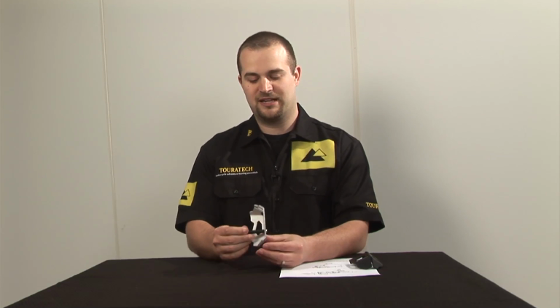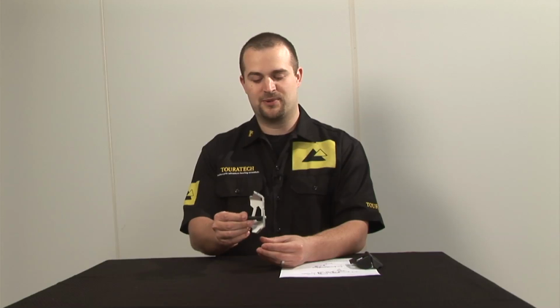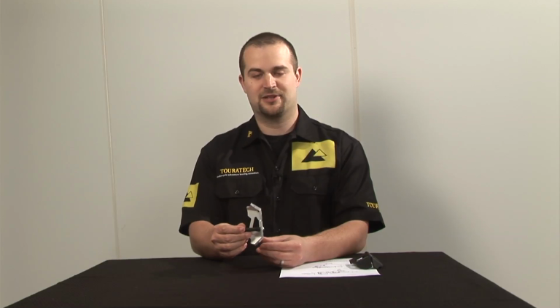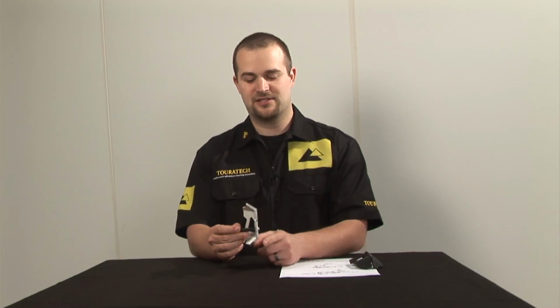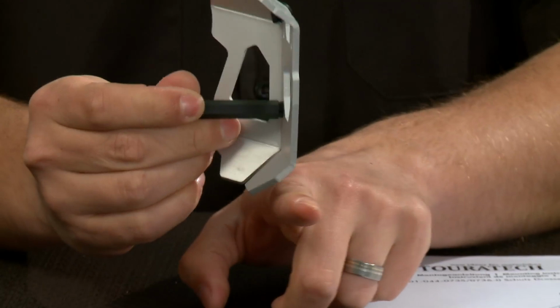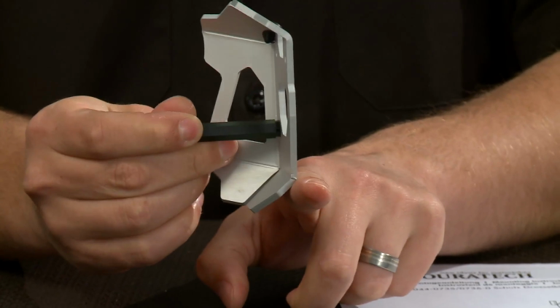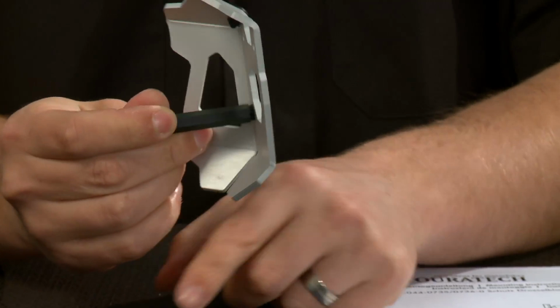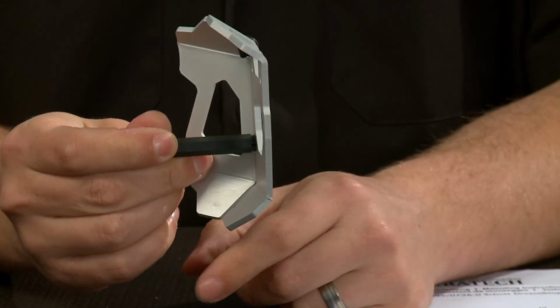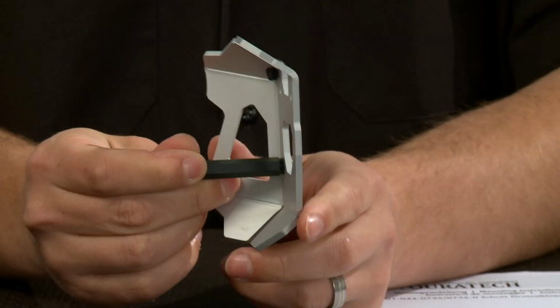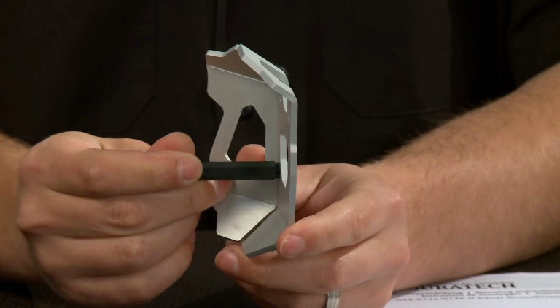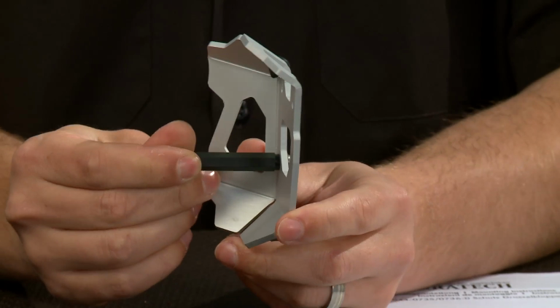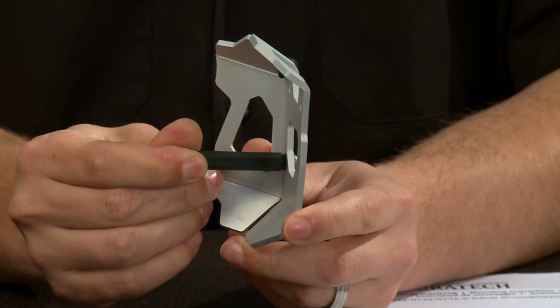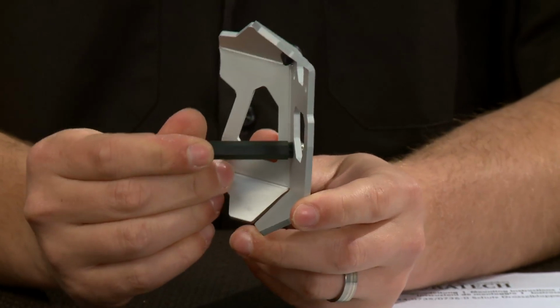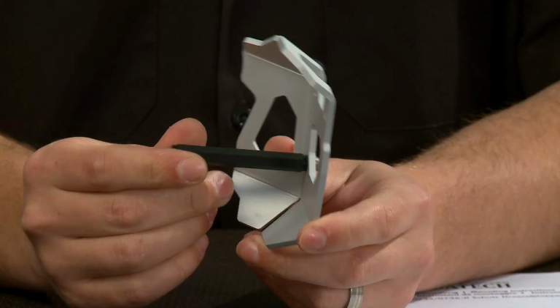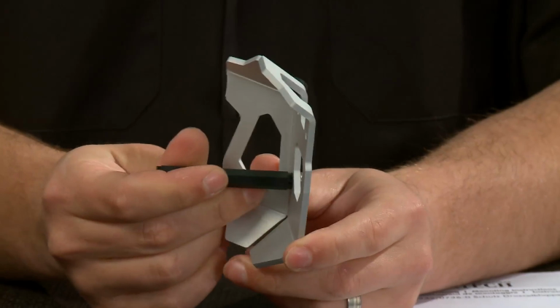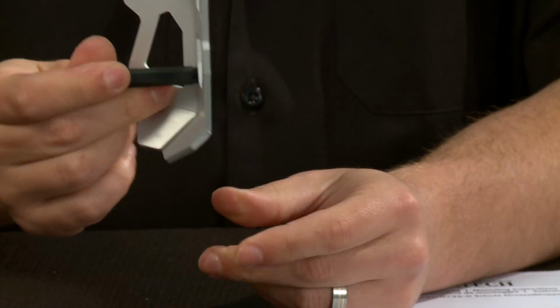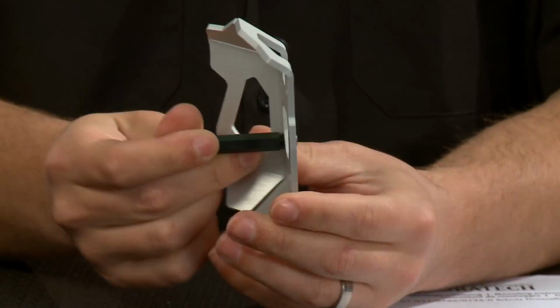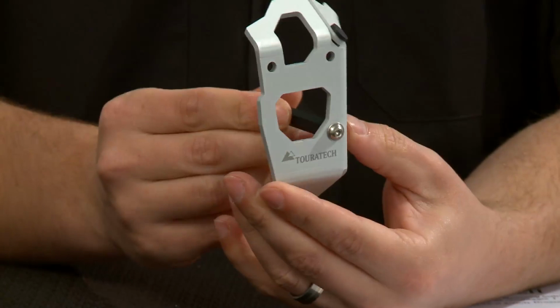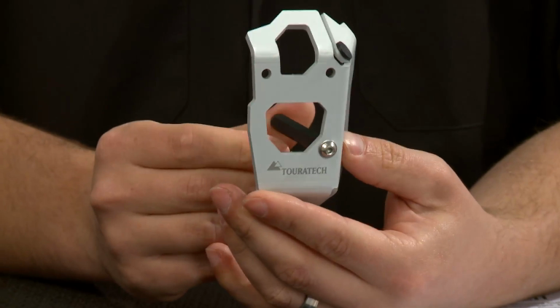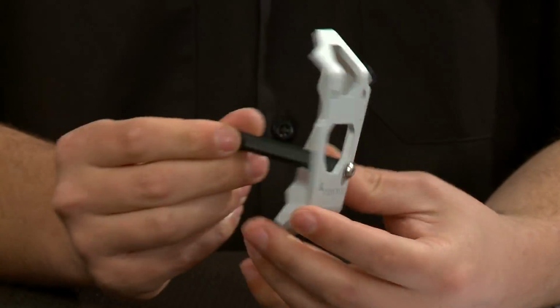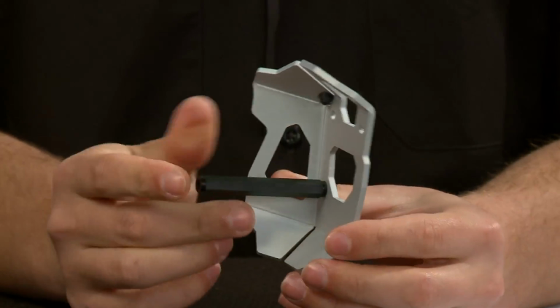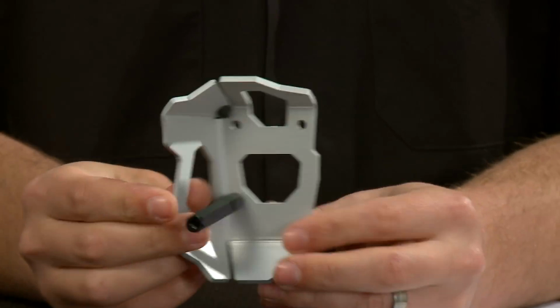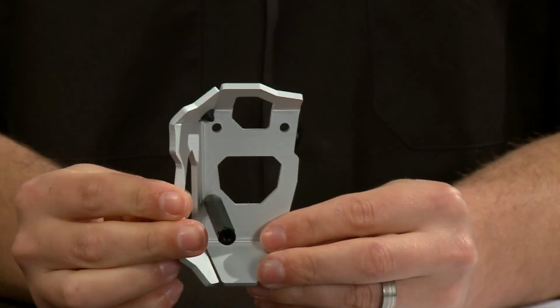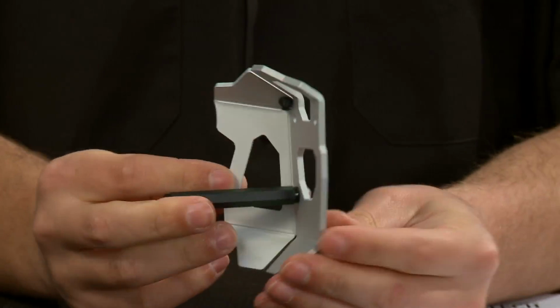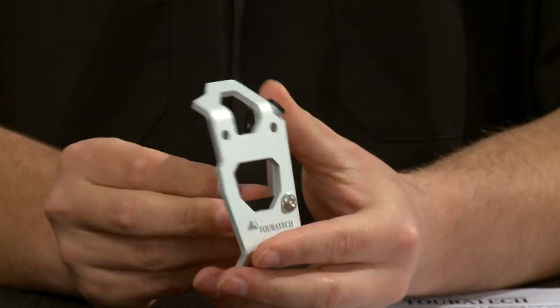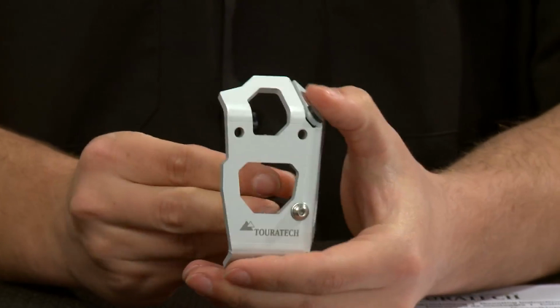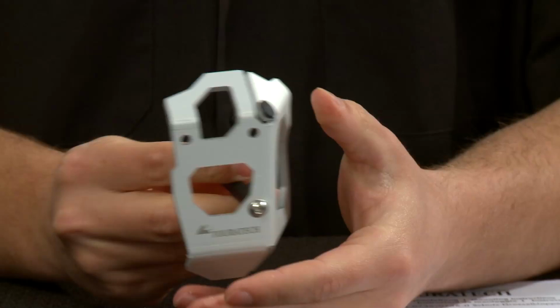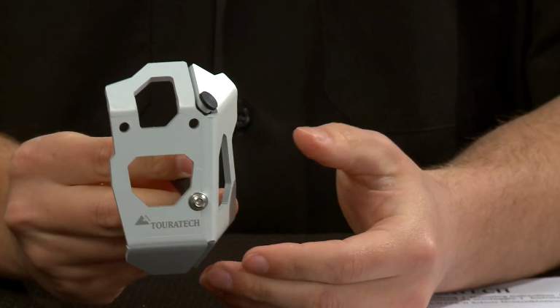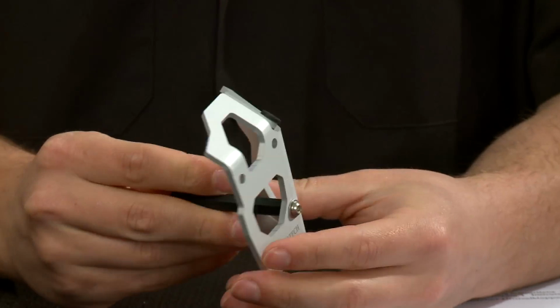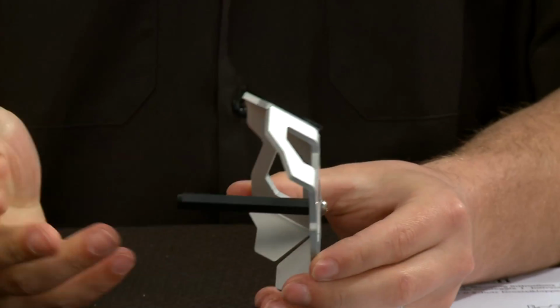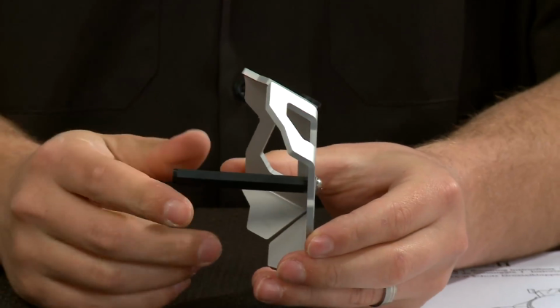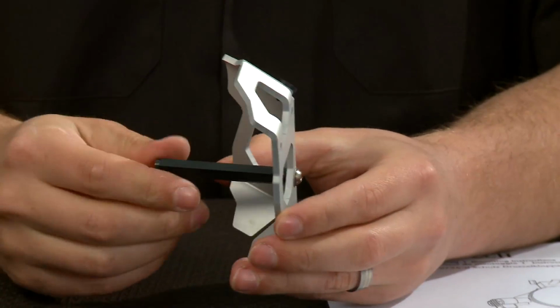Without a protector like this, if you were to break the bottom of that plug off, your bike really would just be dead in the water. So something like this is cheap insurance, very handy to have on your bike, and really easy to install too — it's about a five minute install.